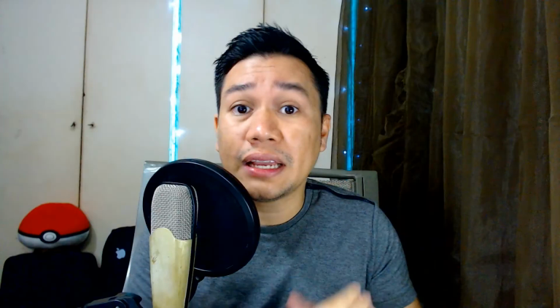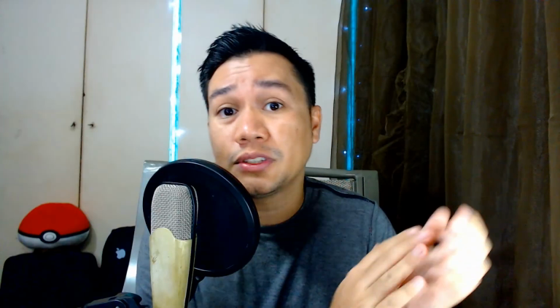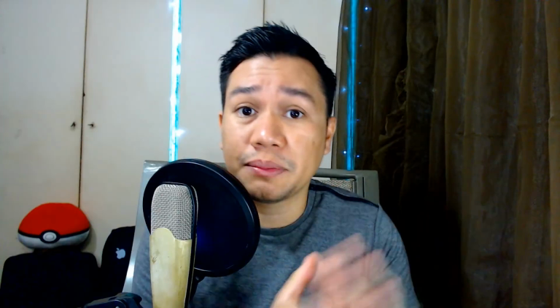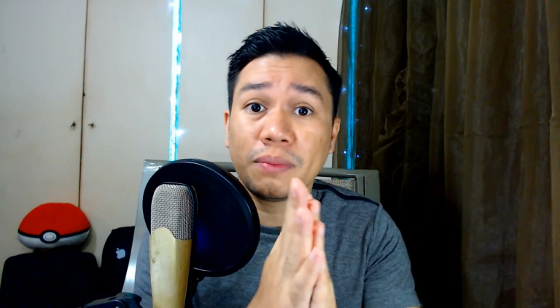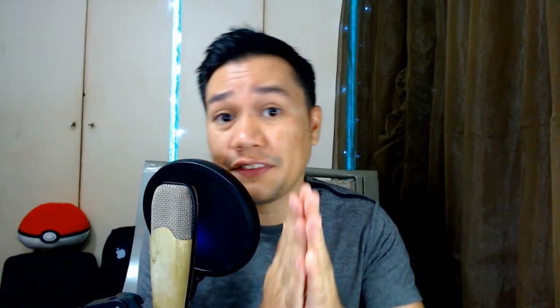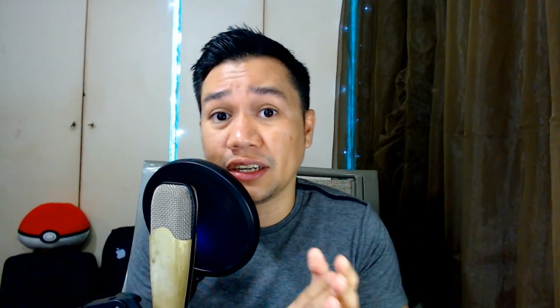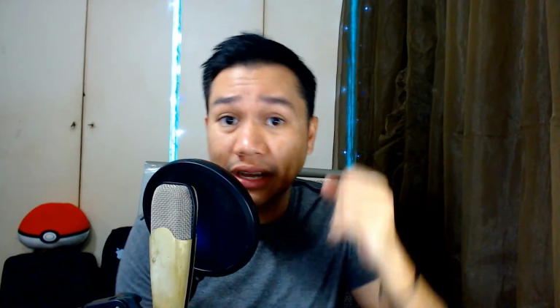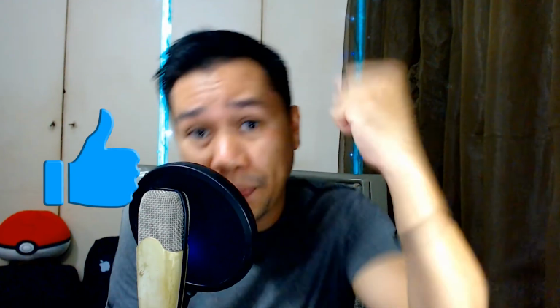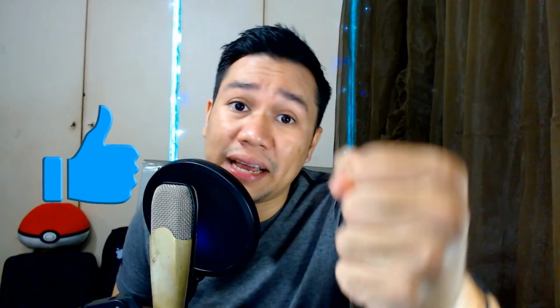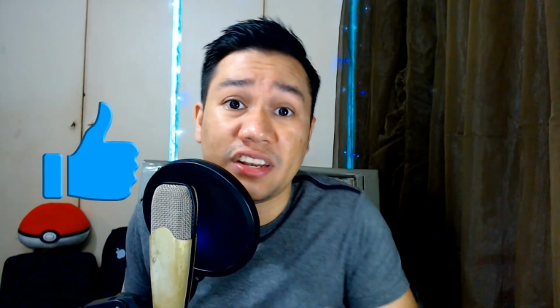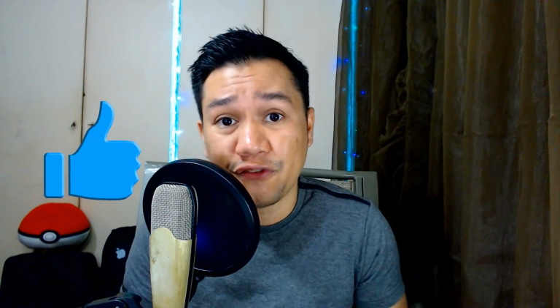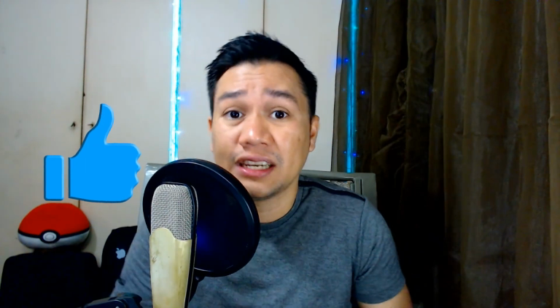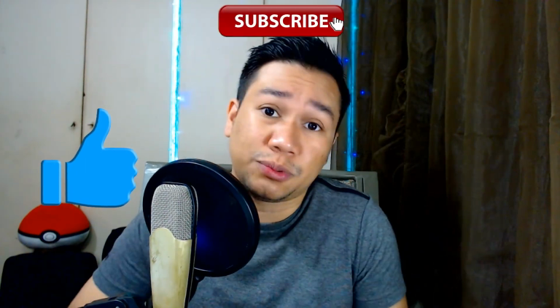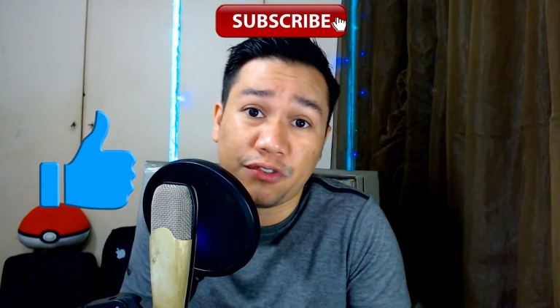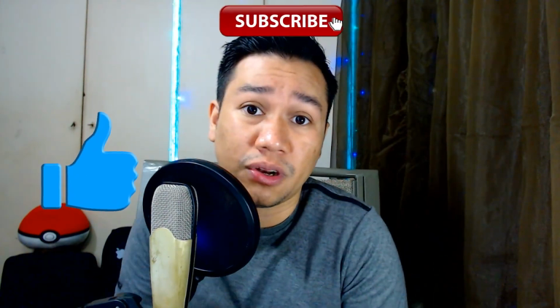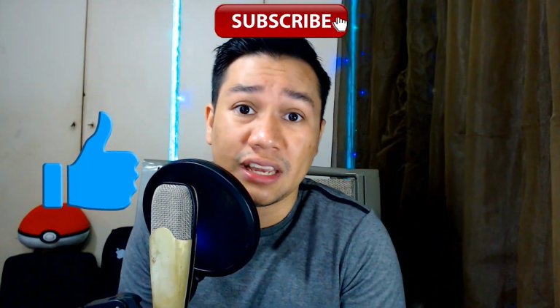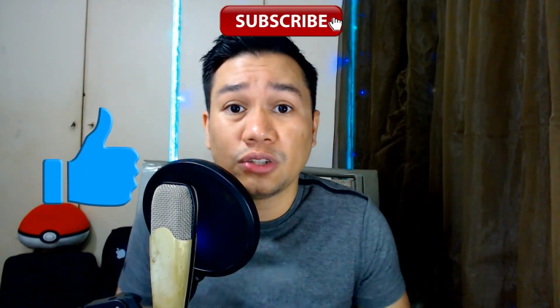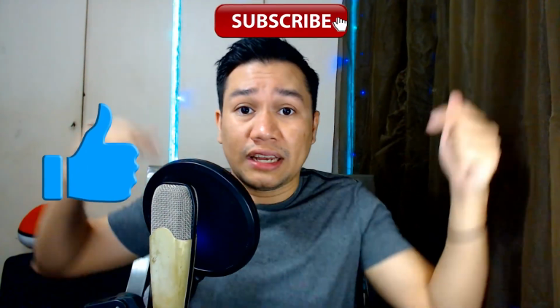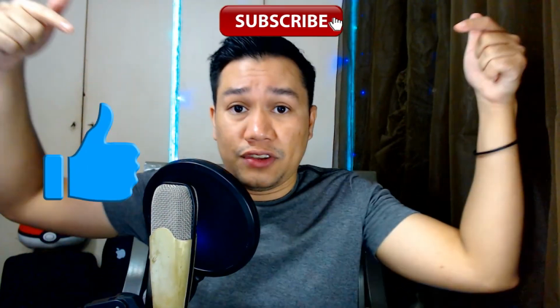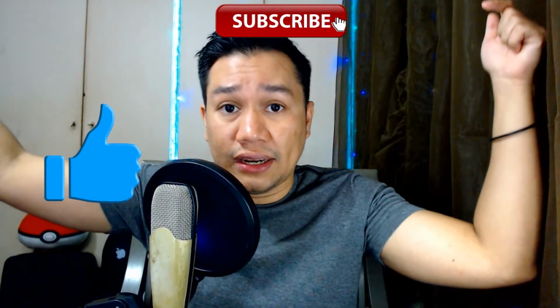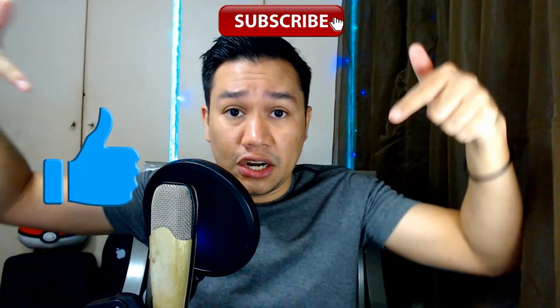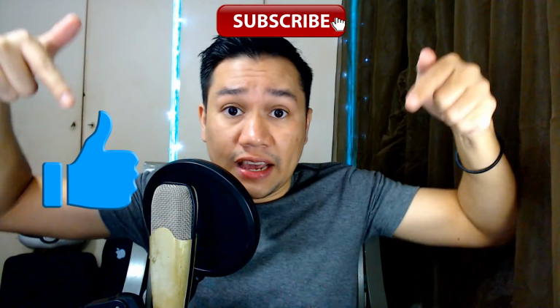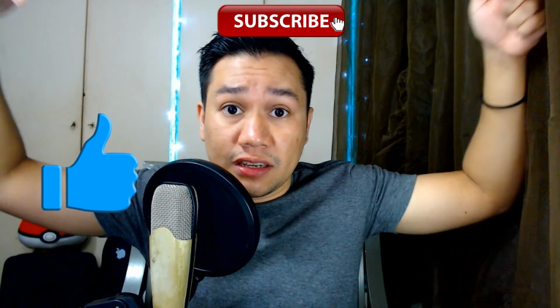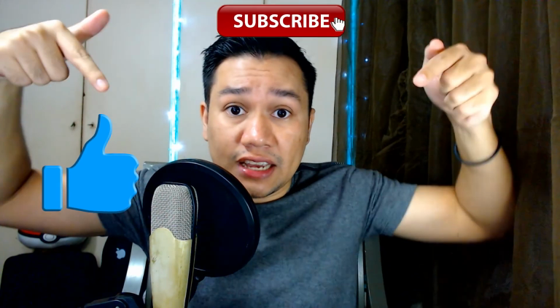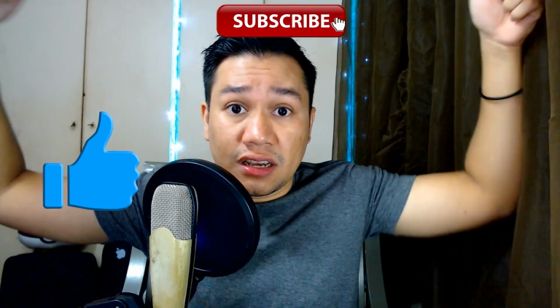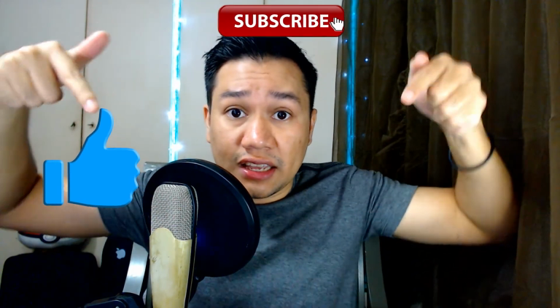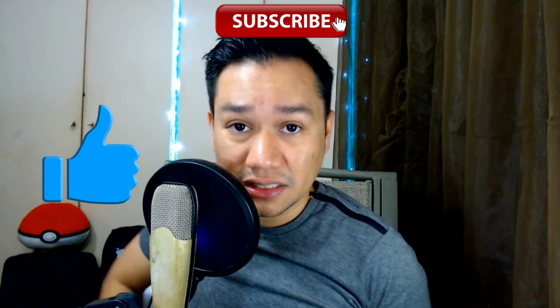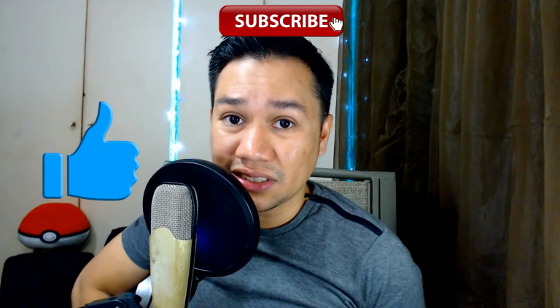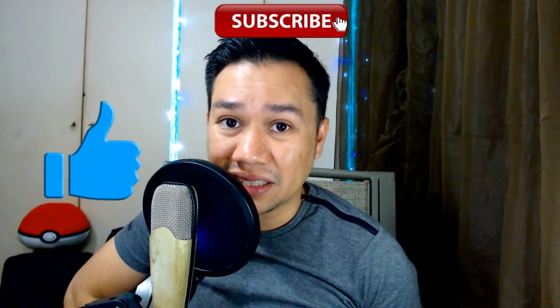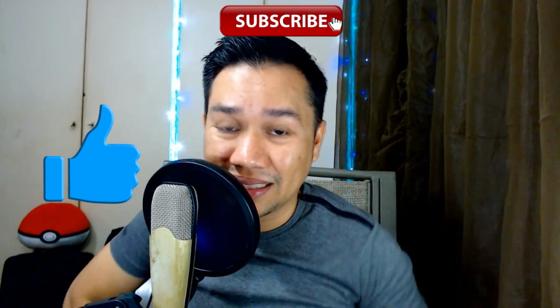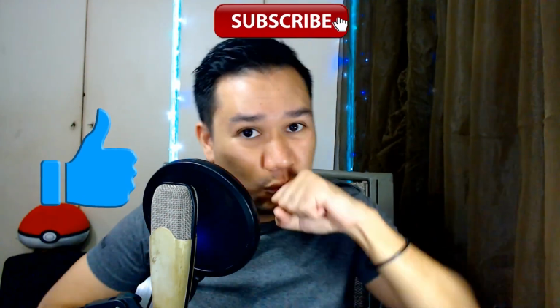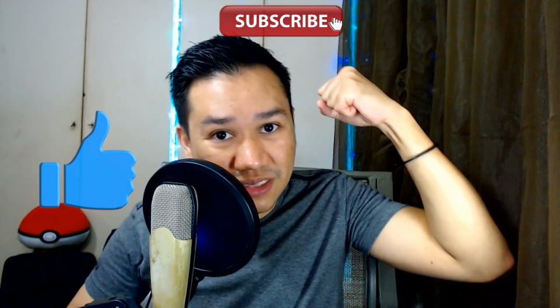Thank you so much for watching my video, brothers. If you enjoyed this, don't forget to punch the like button in the face and subscribe if you haven't already. Also, click this video right here — click it, click it, click it. Until next time, brothers. Ciao.